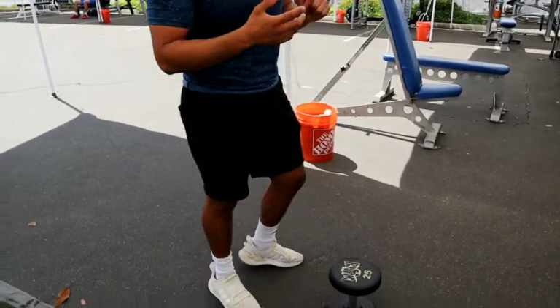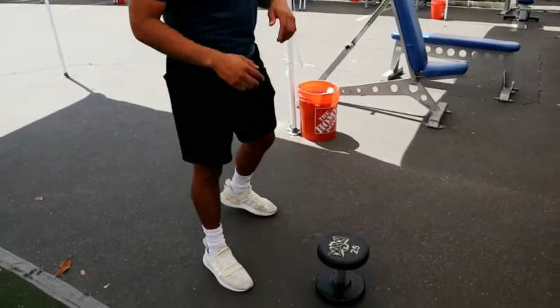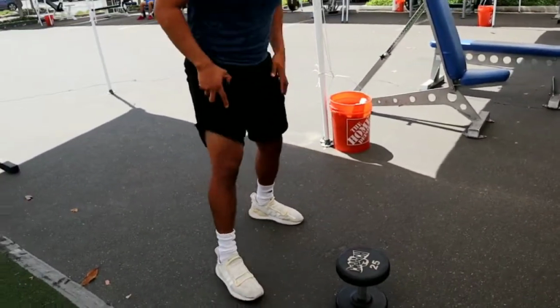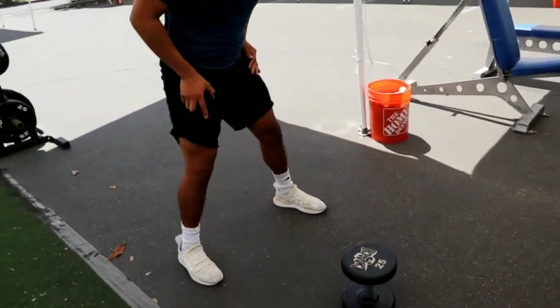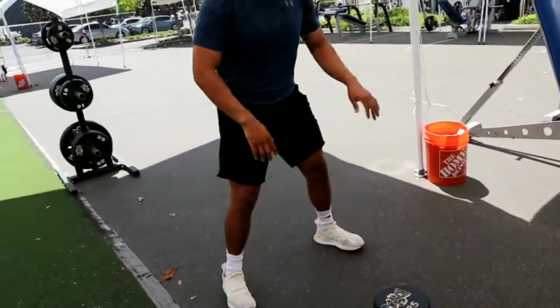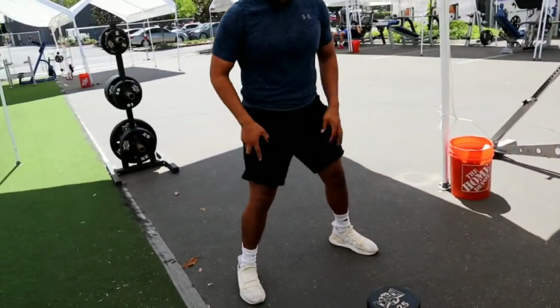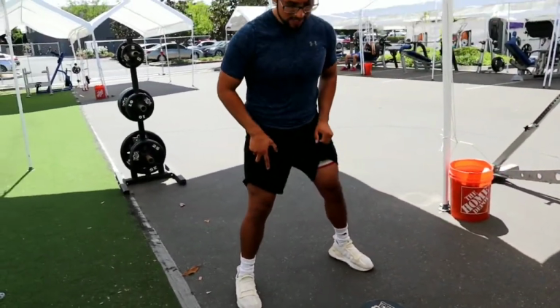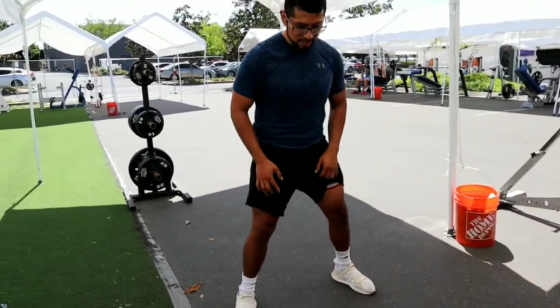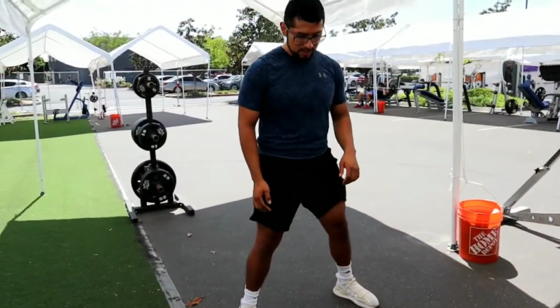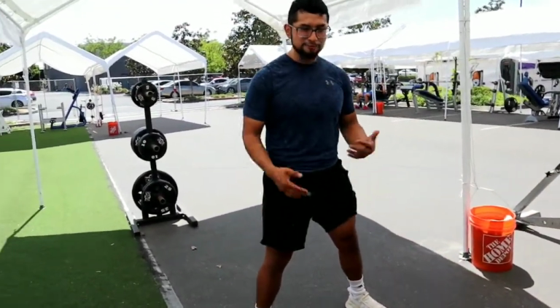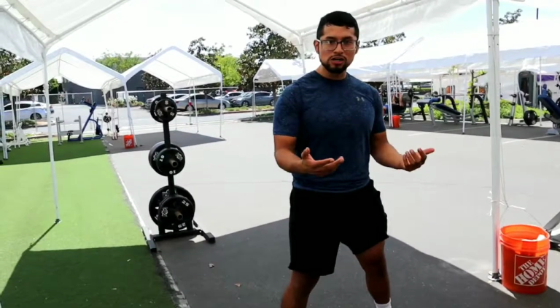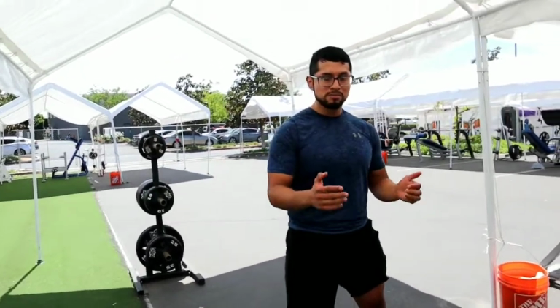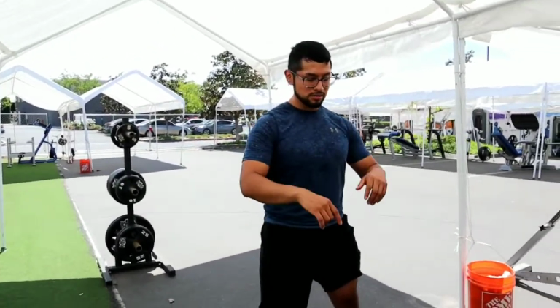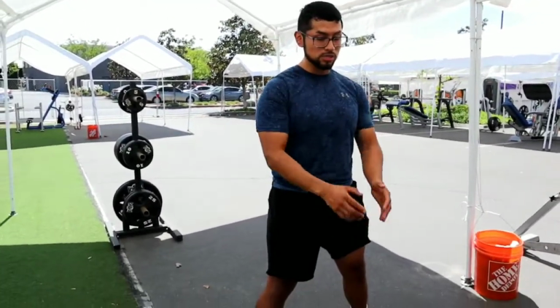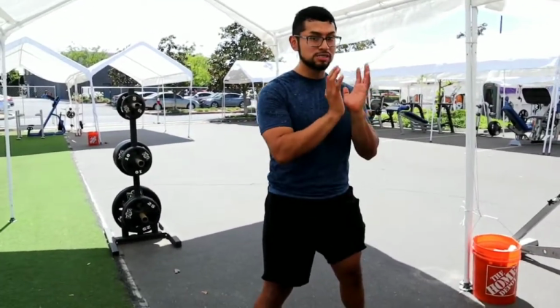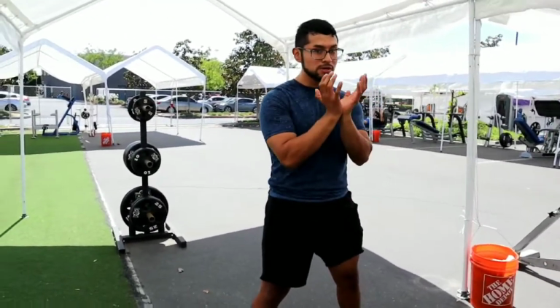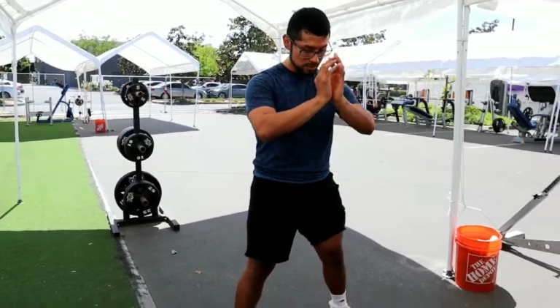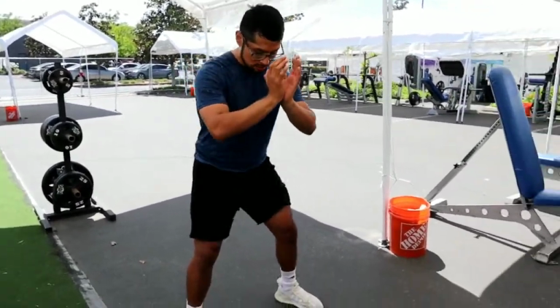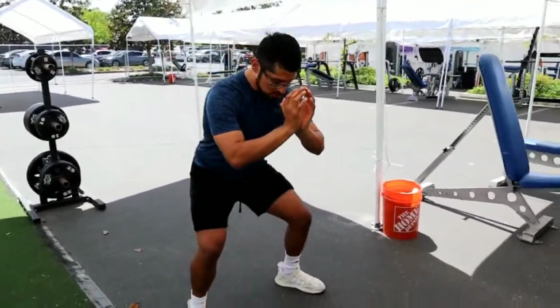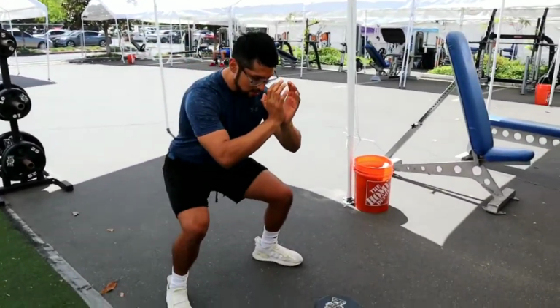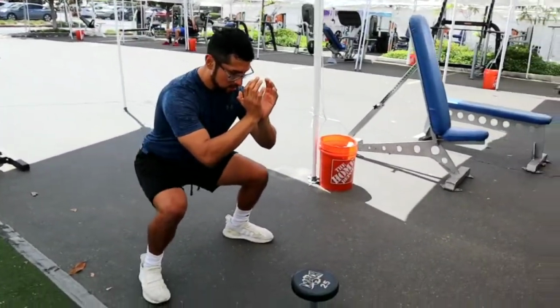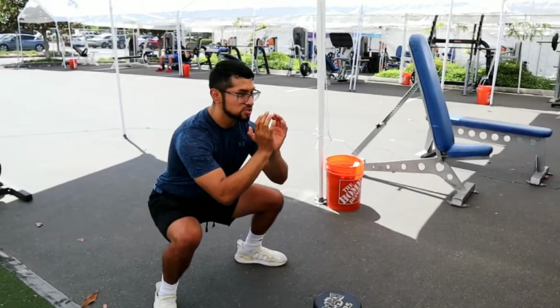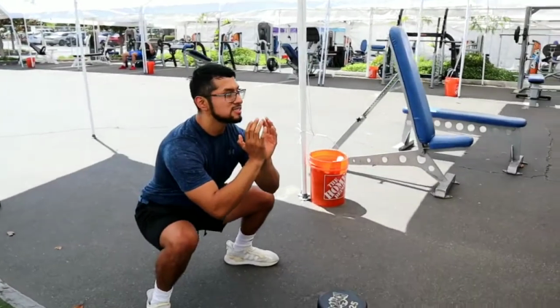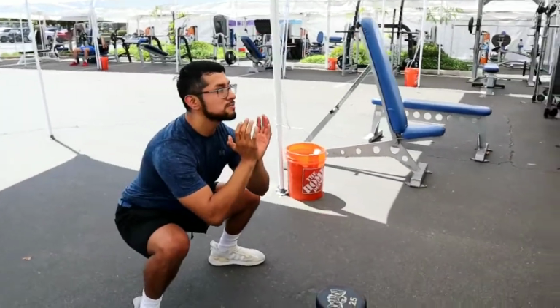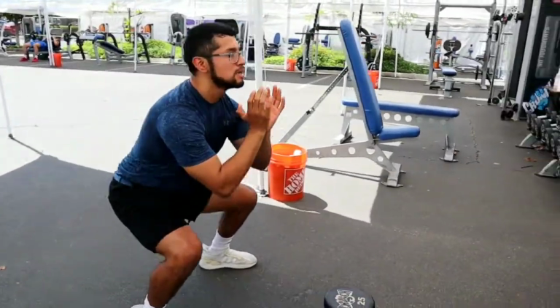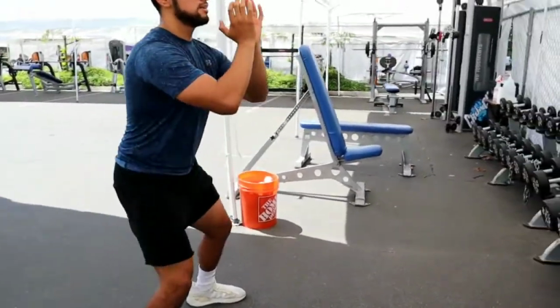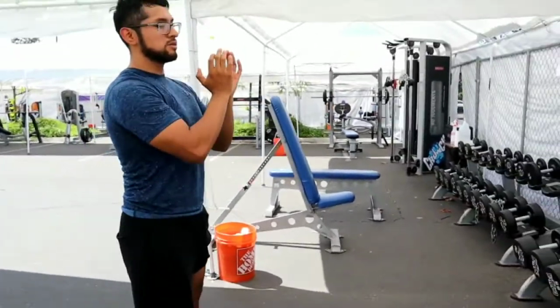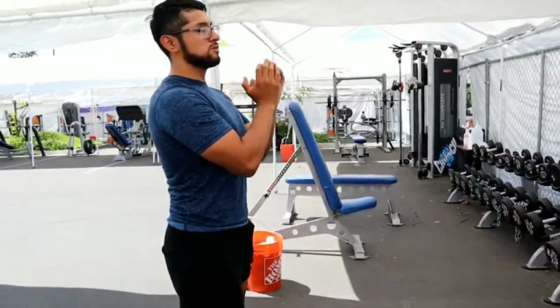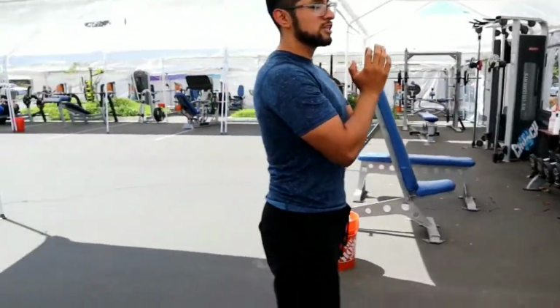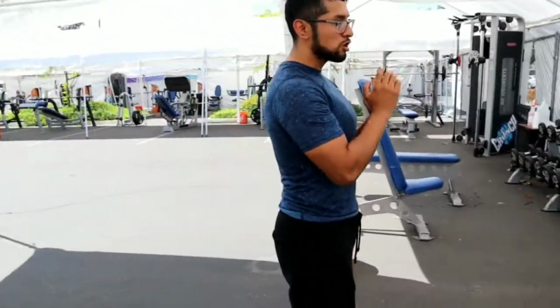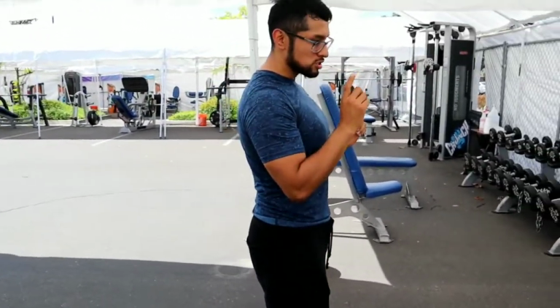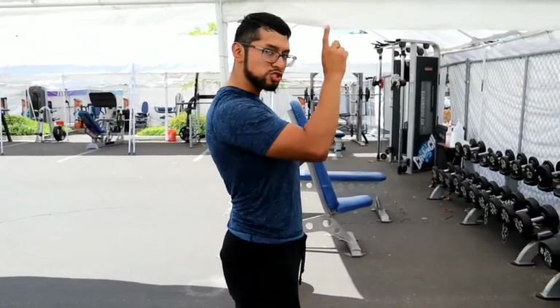Basically it's like a front squat but with a dumbbell. You go straight down, back straight, chest up, and then you make your legs do all the work to push yourself back up.